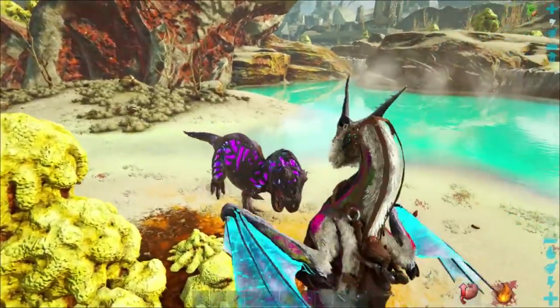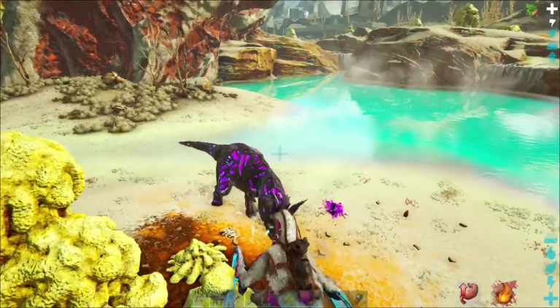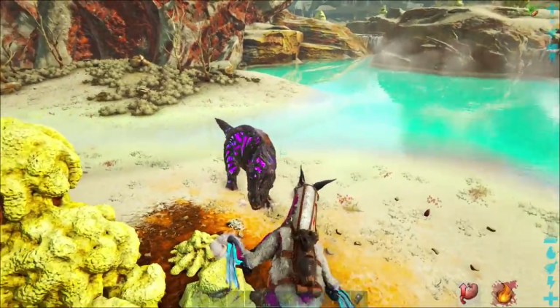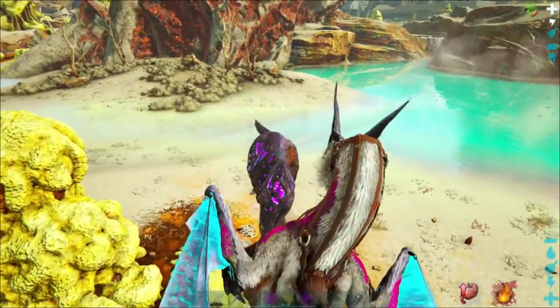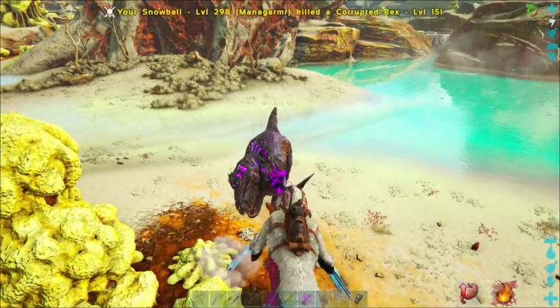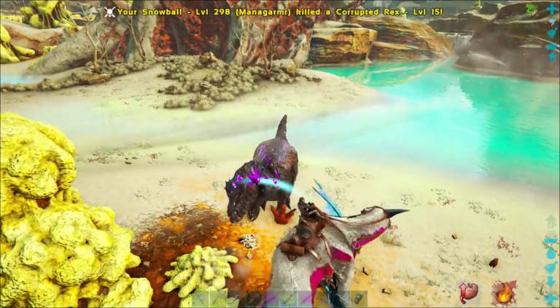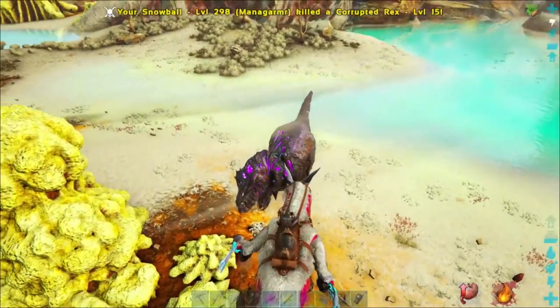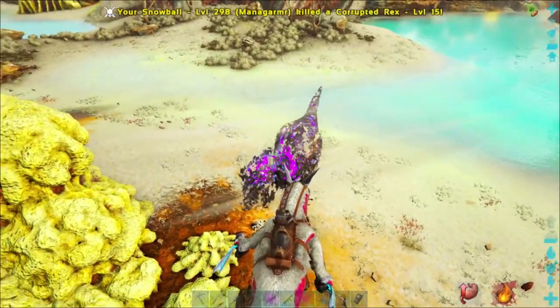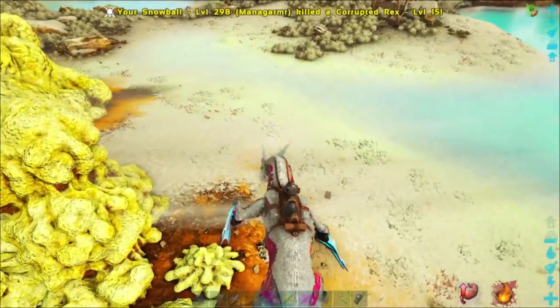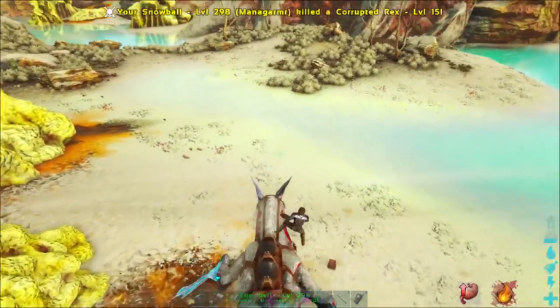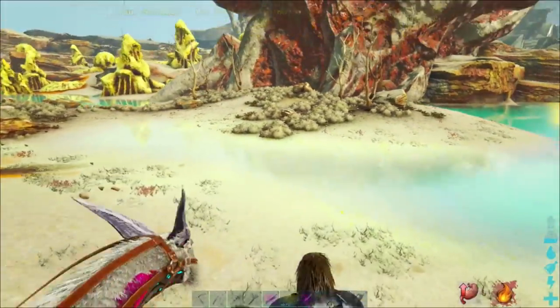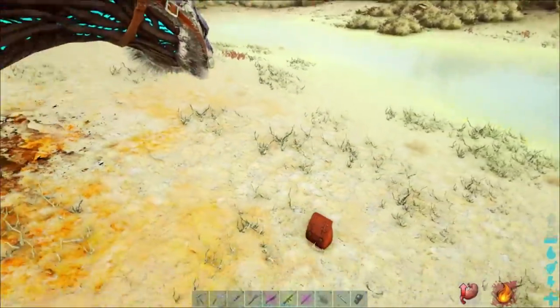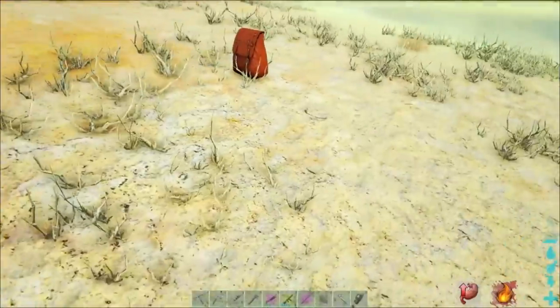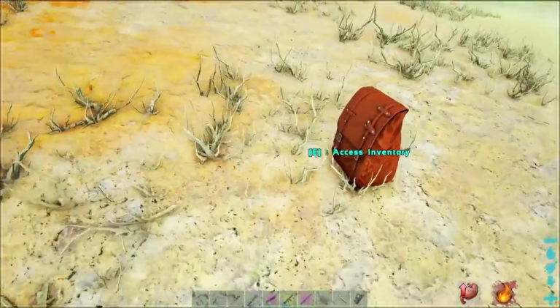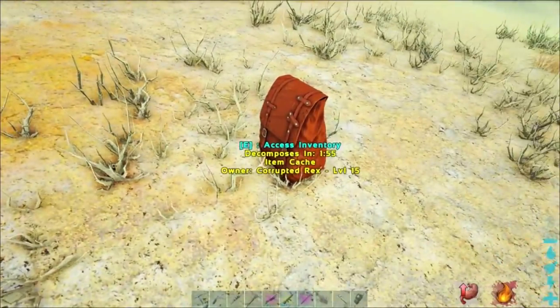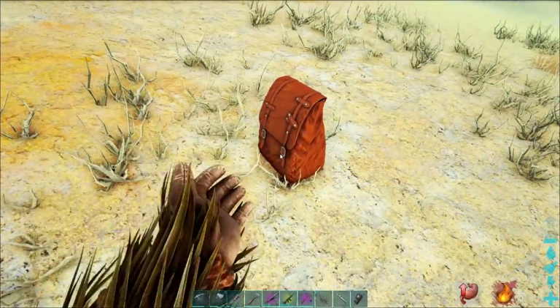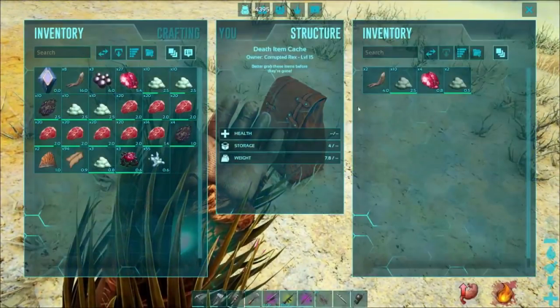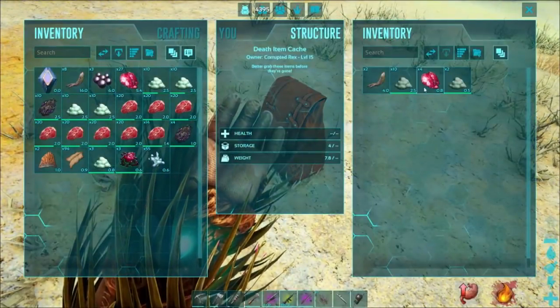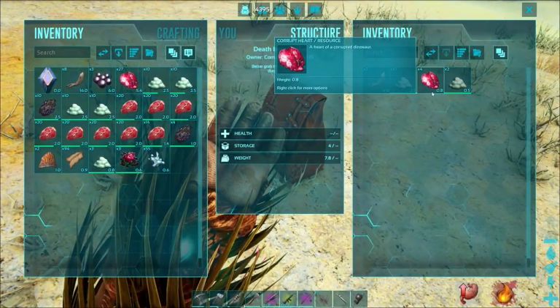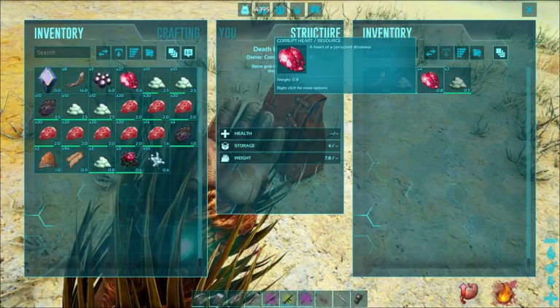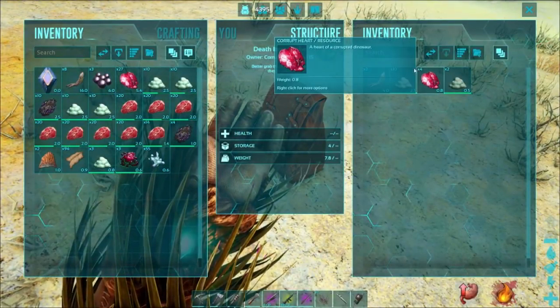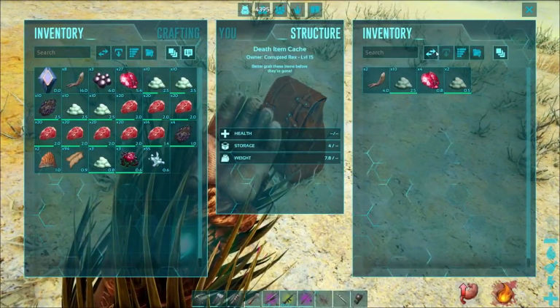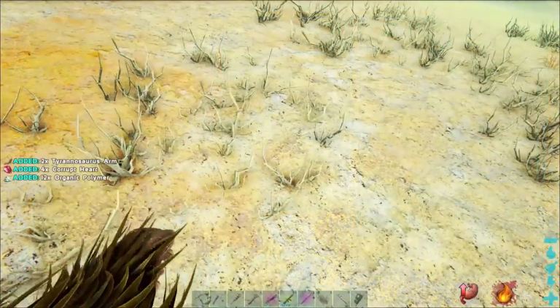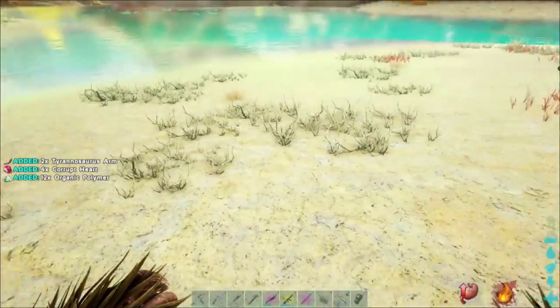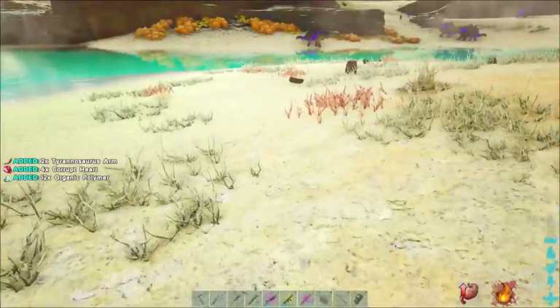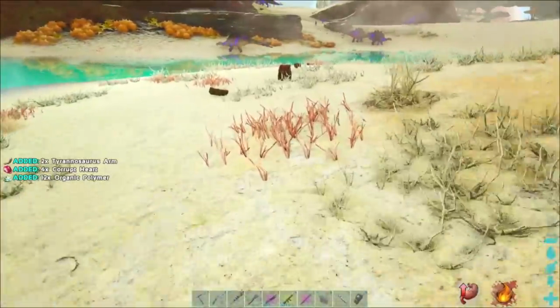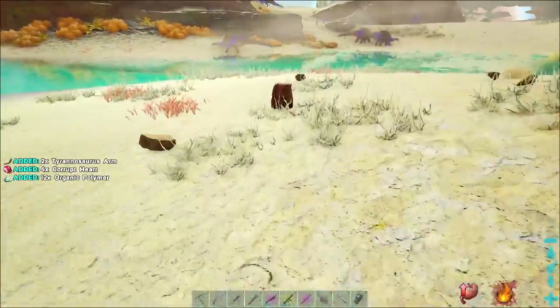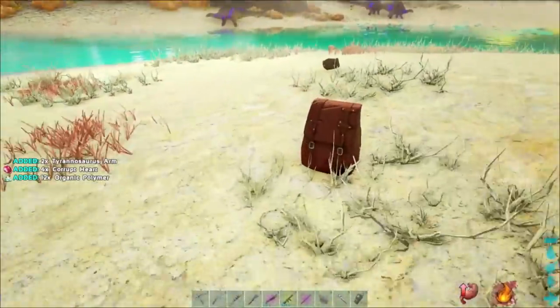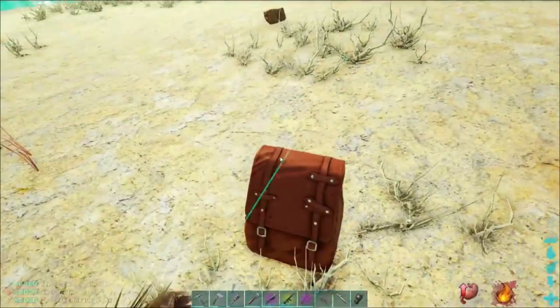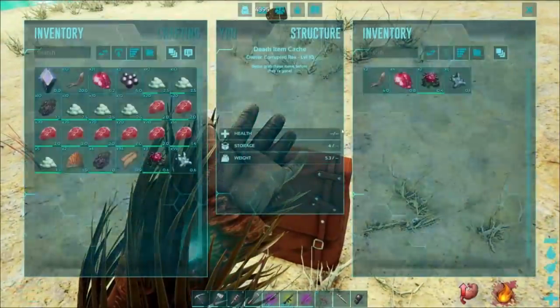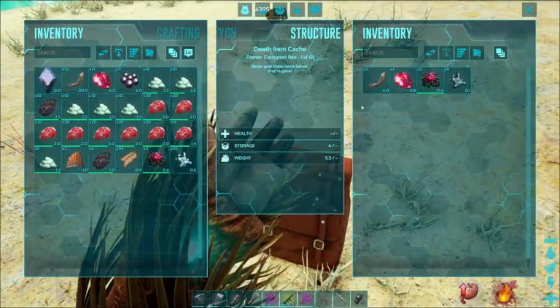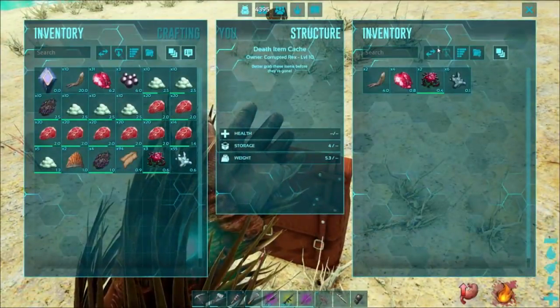The wiki states that any corrupted creature has a chance of dropping Corrupt Hearts, but I definitely find that the more powerful creatures are the ones with the much higher chance. It is also important to note that my server is at a 5x multiplier, so your results may vary.